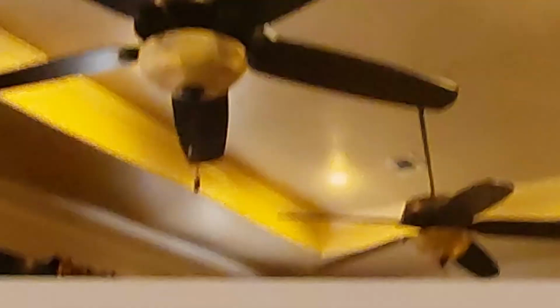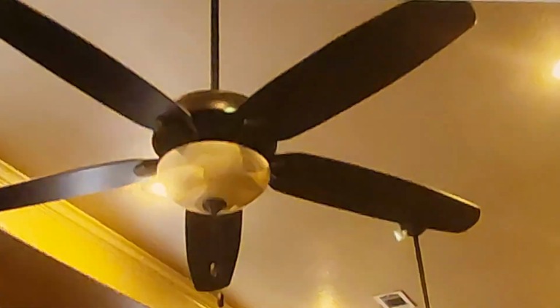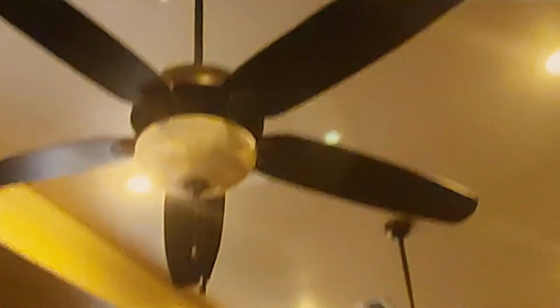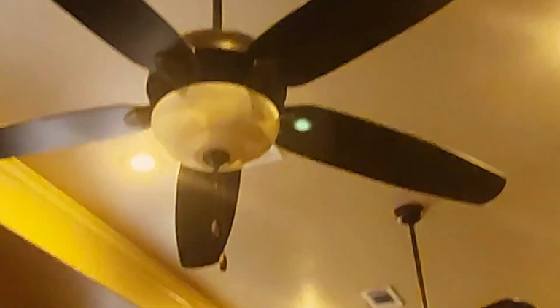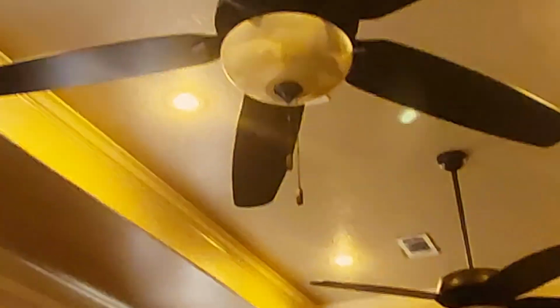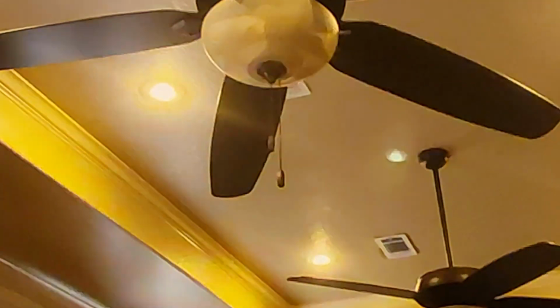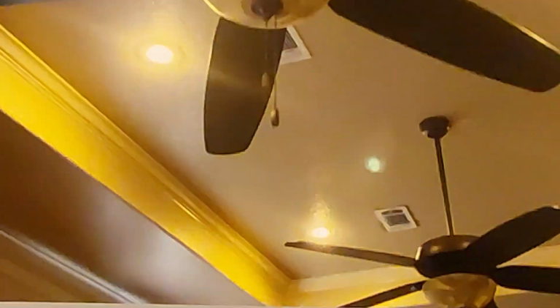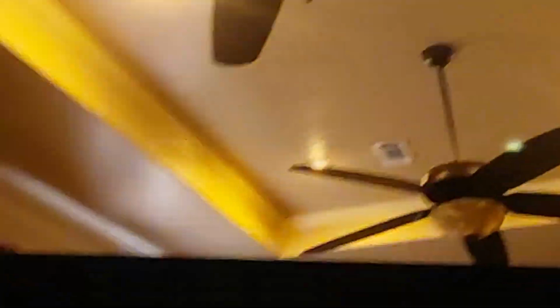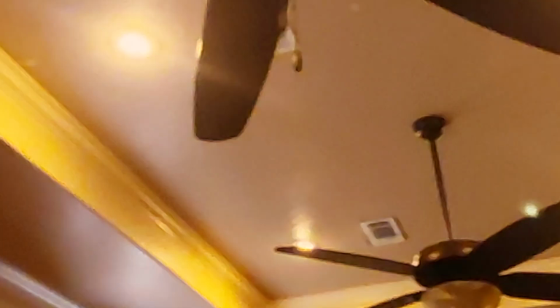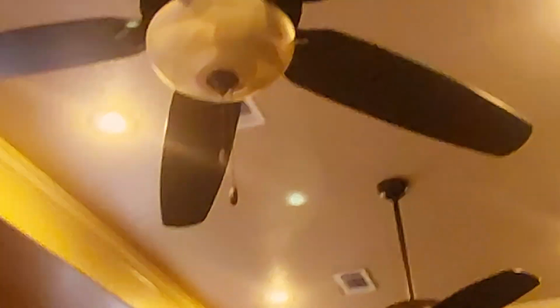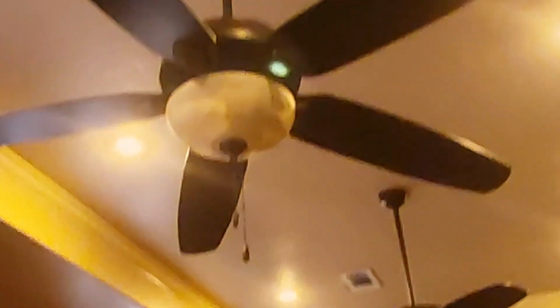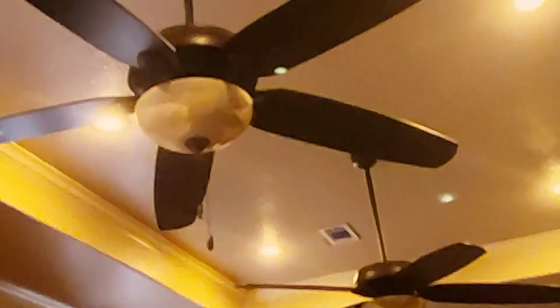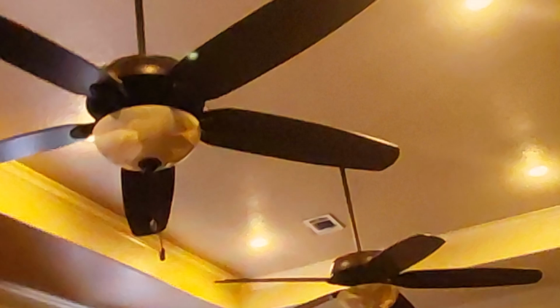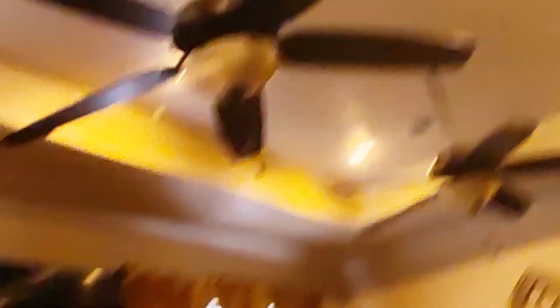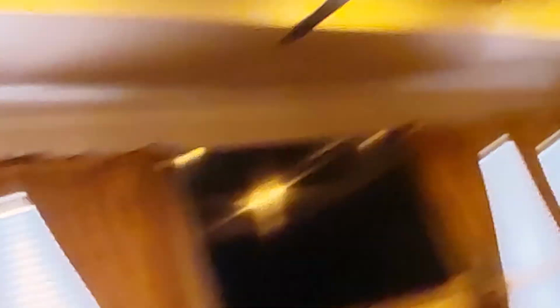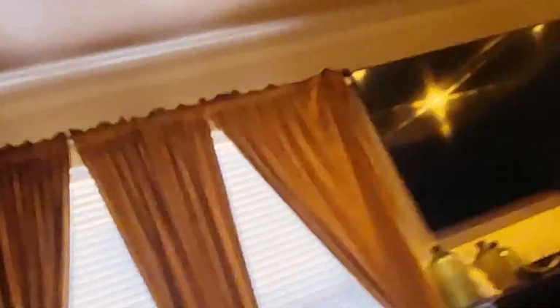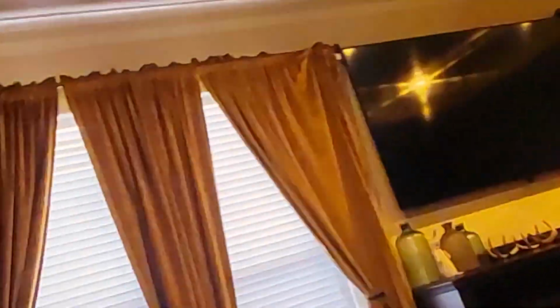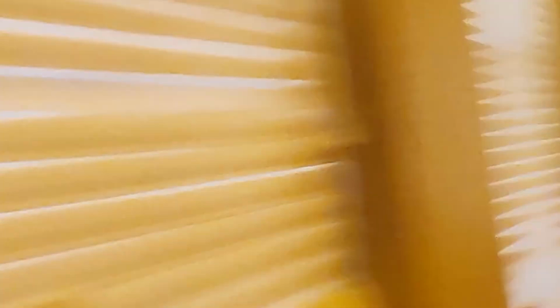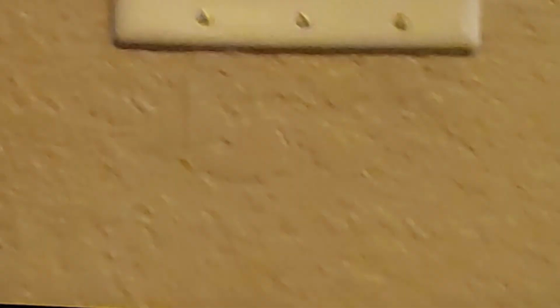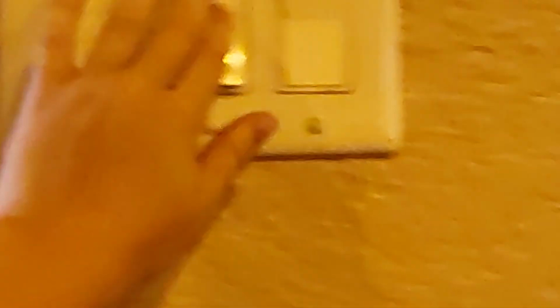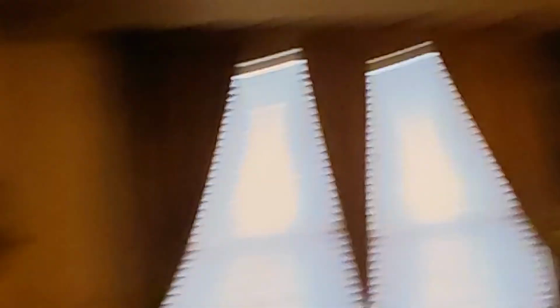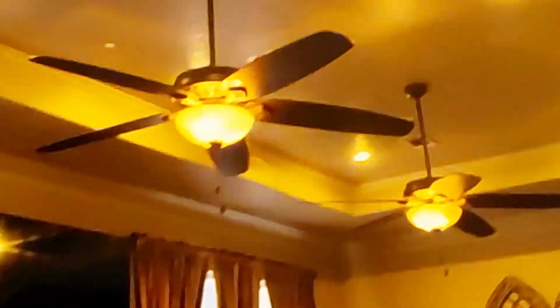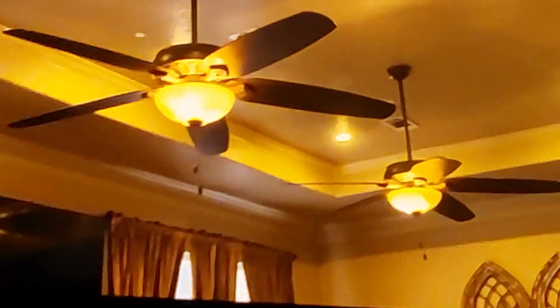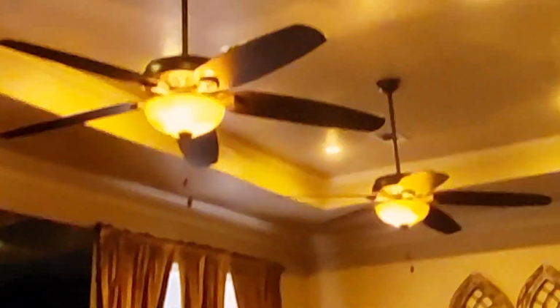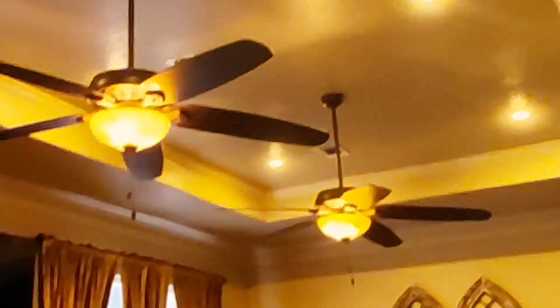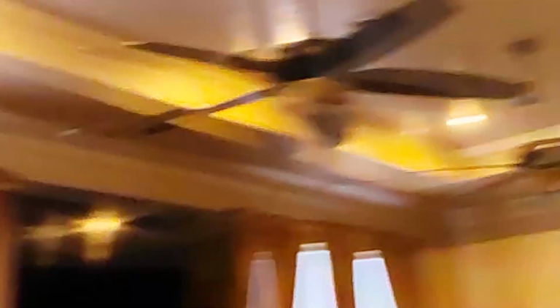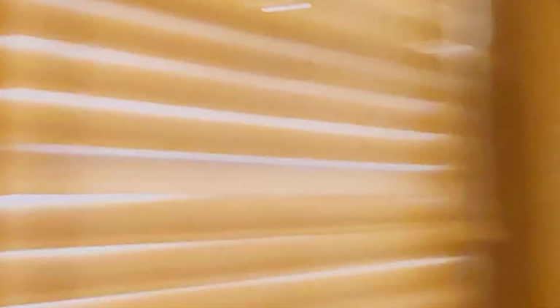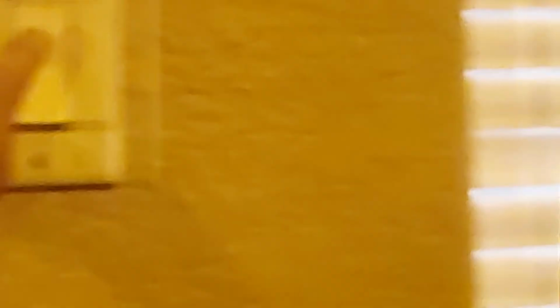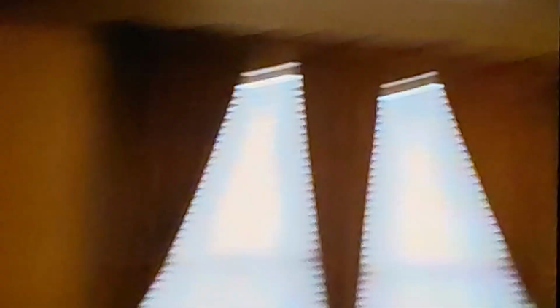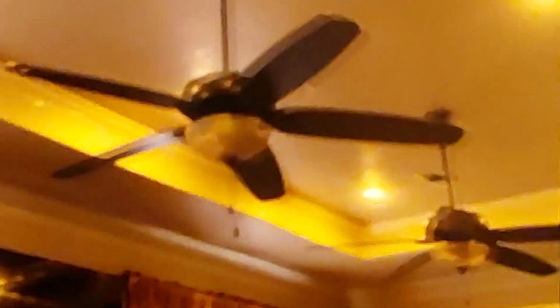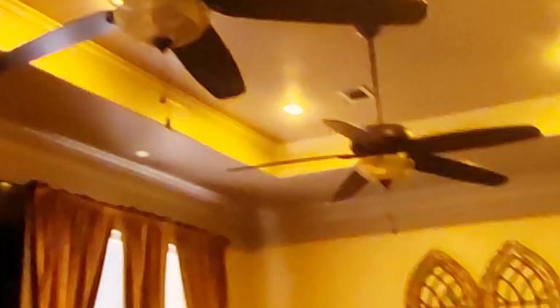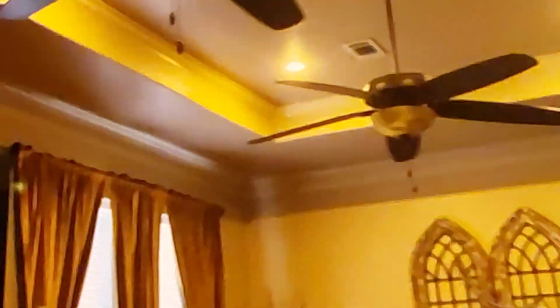There are two 70-inch Hunter Castleton ceiling fans, and these are installed in the living room at a friend of mine's house. There's the lights, and then the fans. I'm only going to show them on one speed.